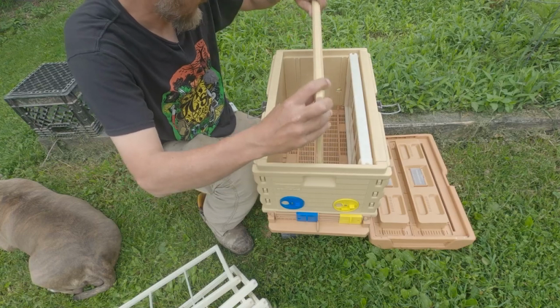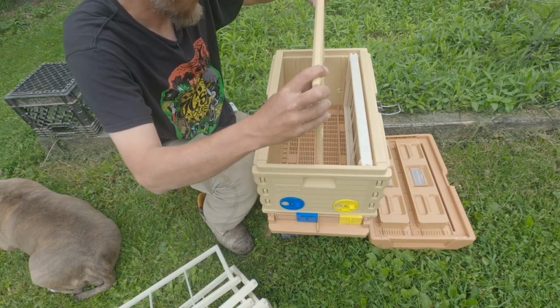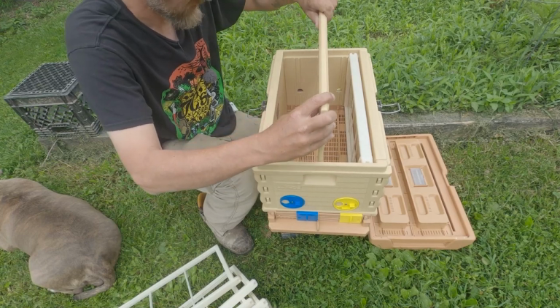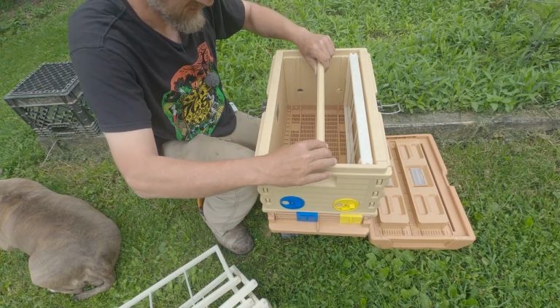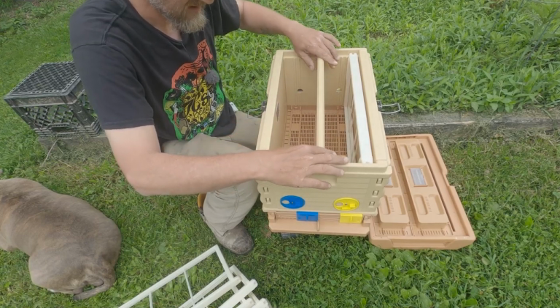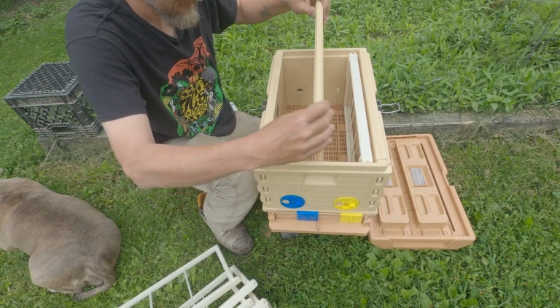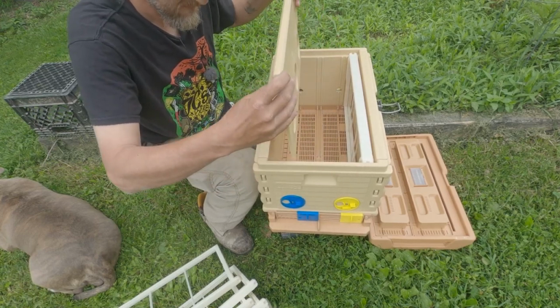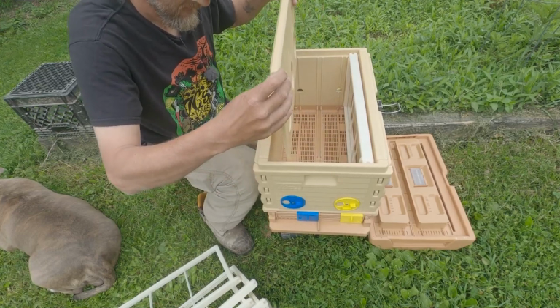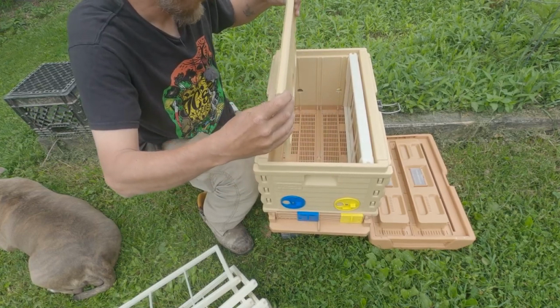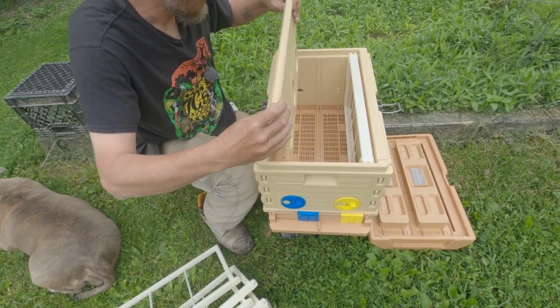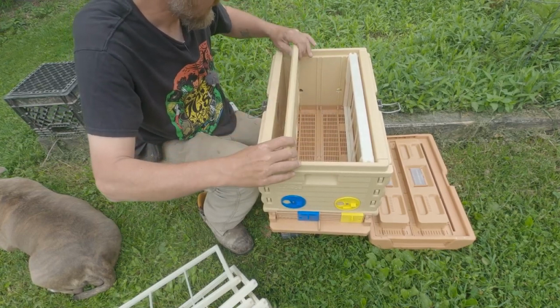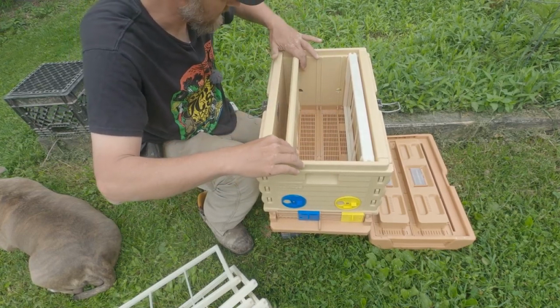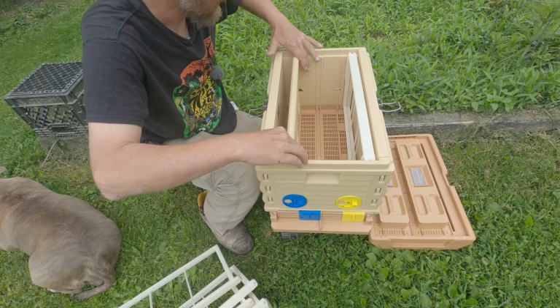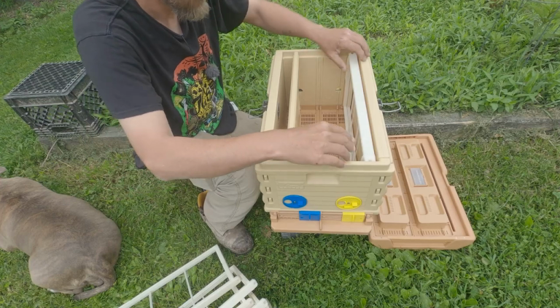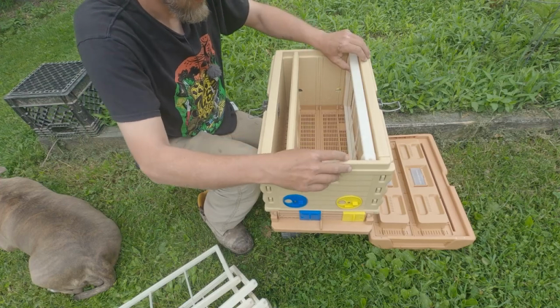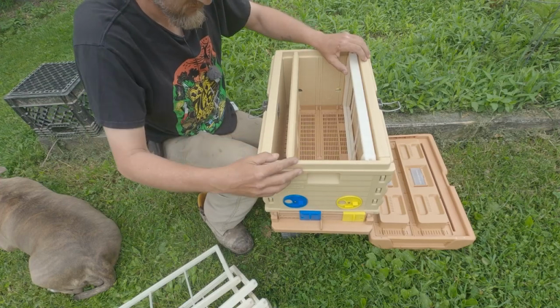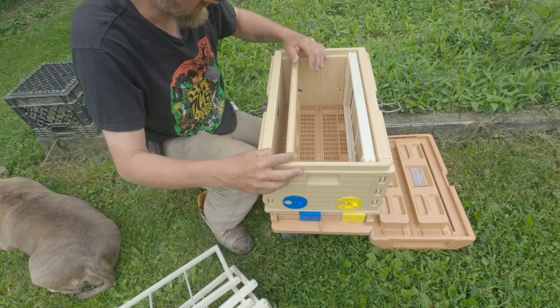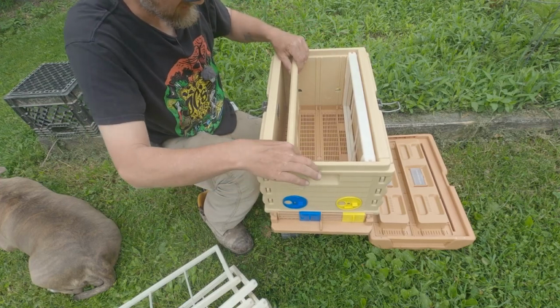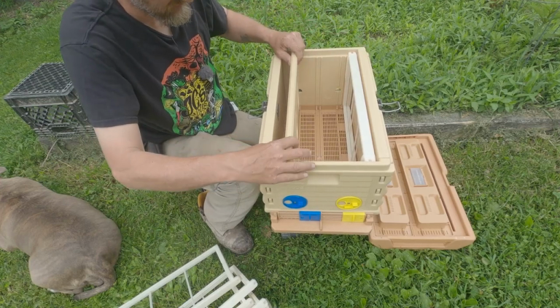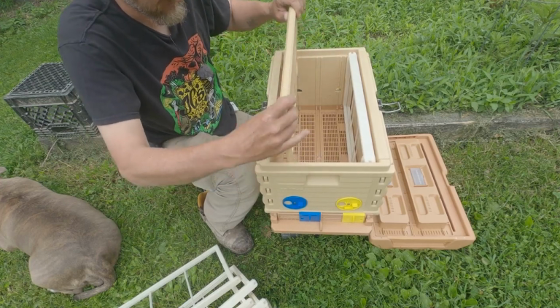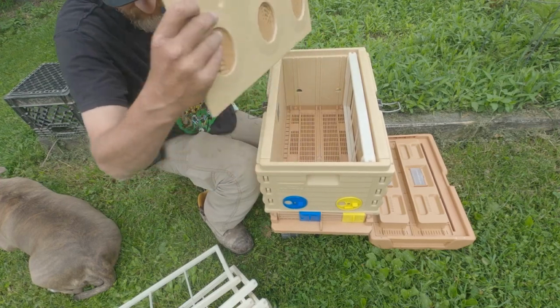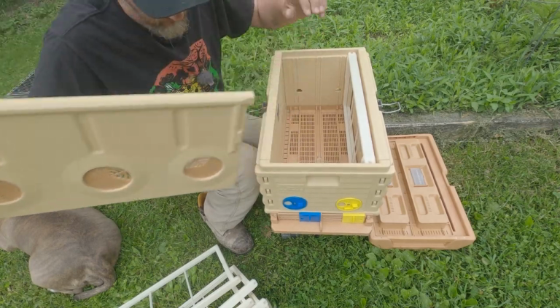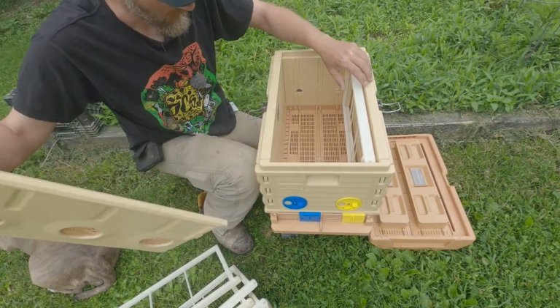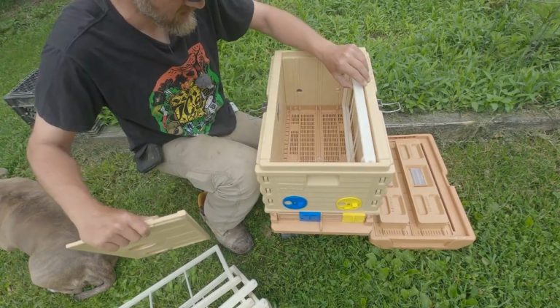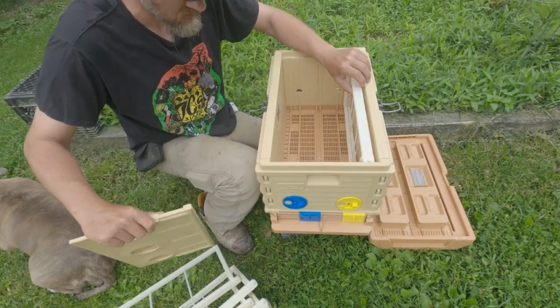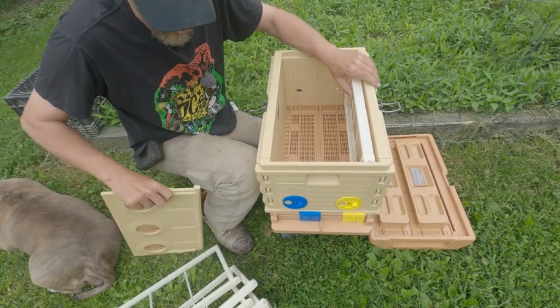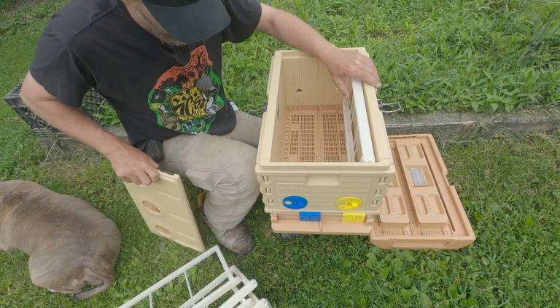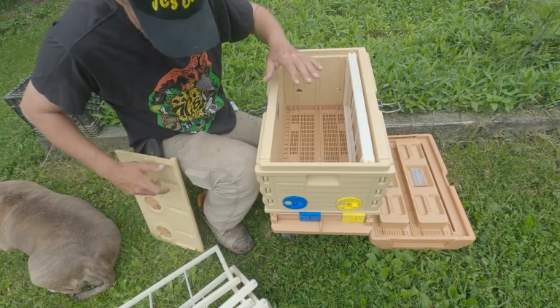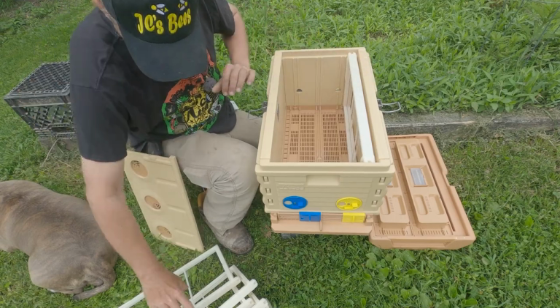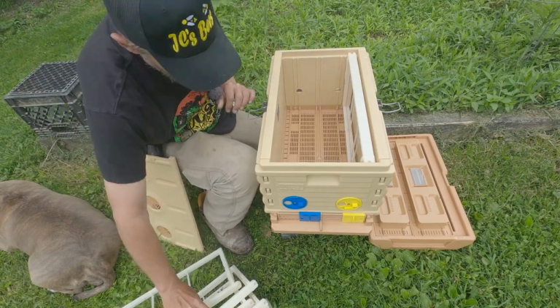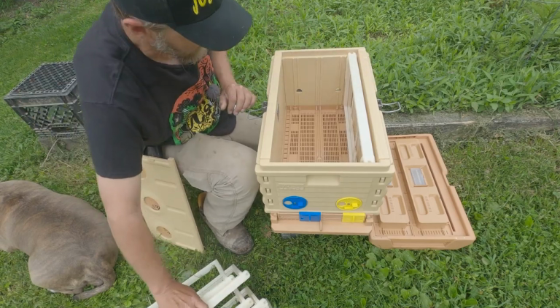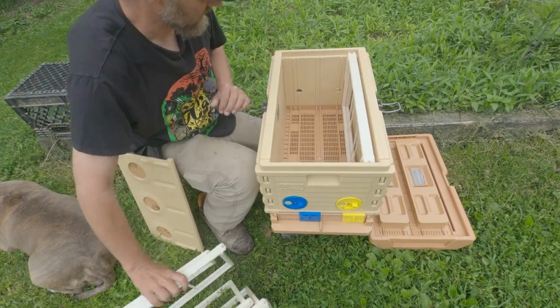We also have the option for the divider to be positioned in different slots, so there are just so many unique opportunities with a box like this.